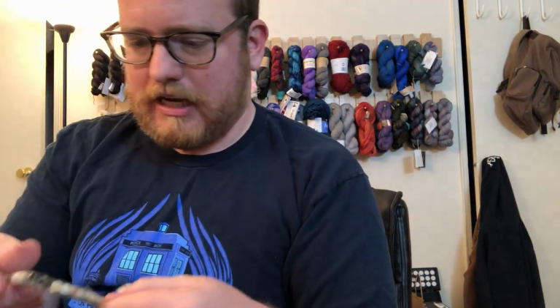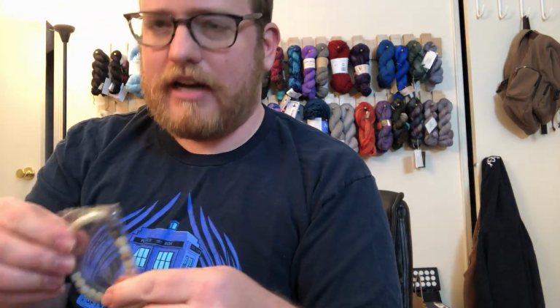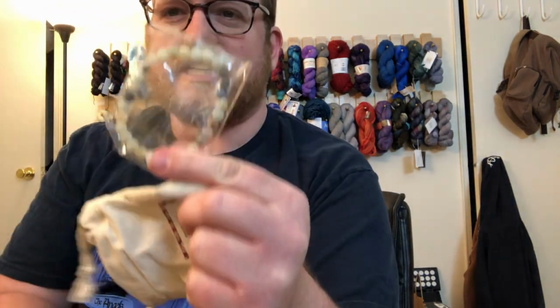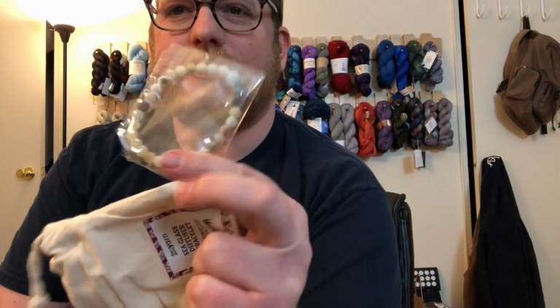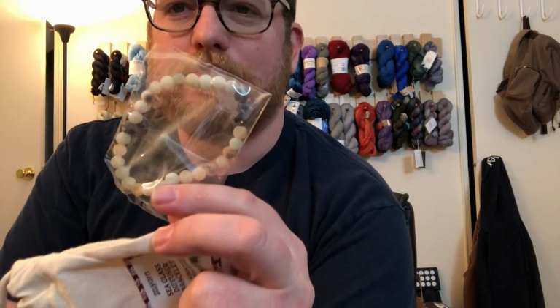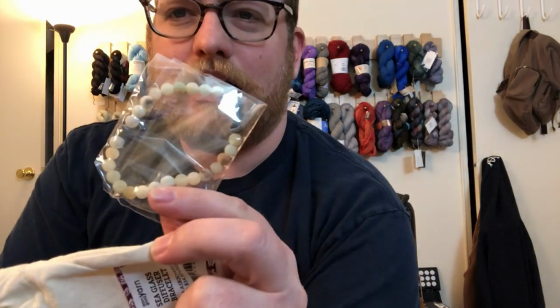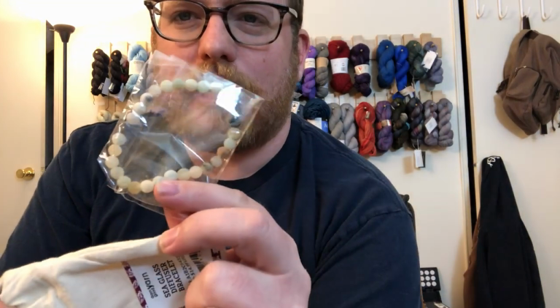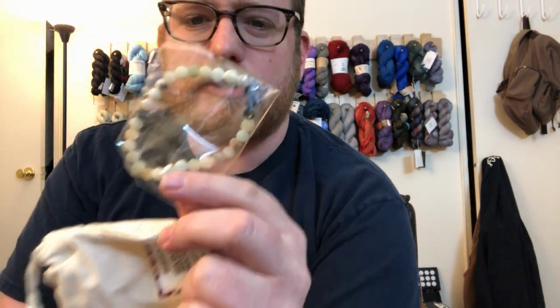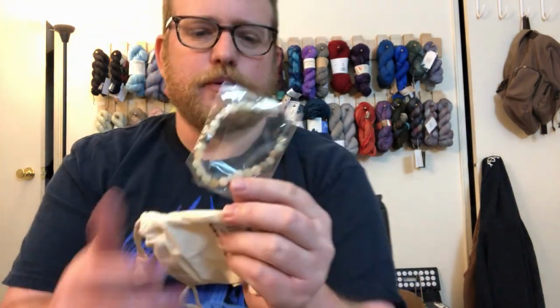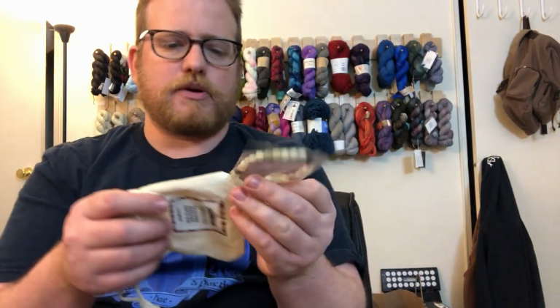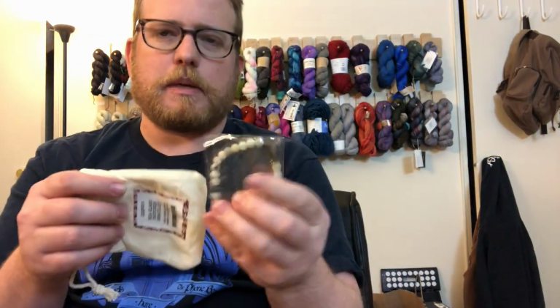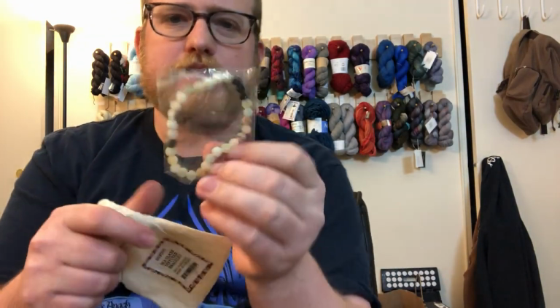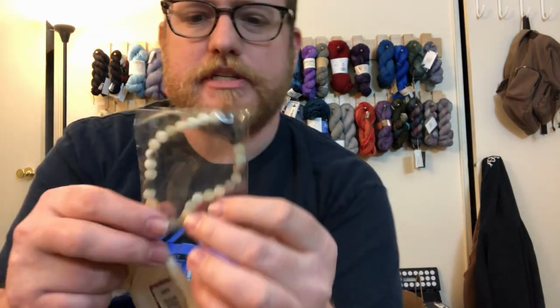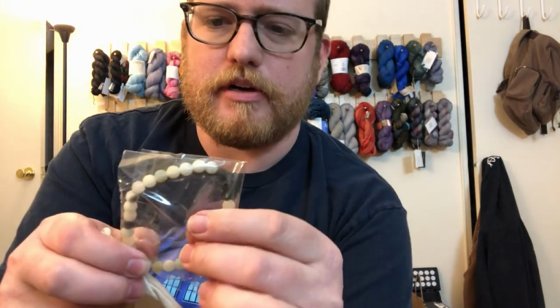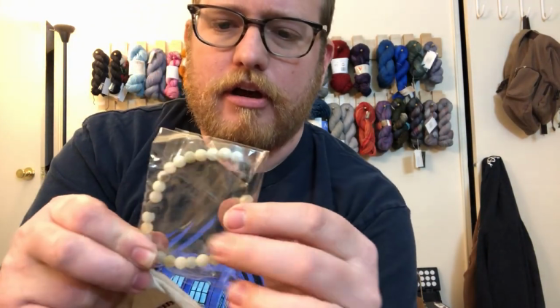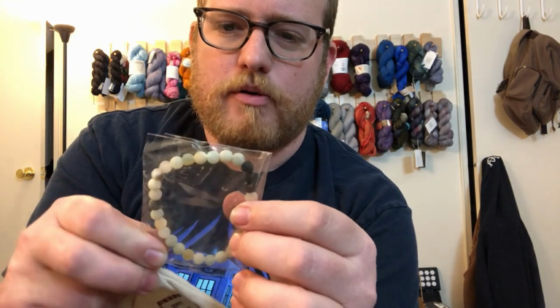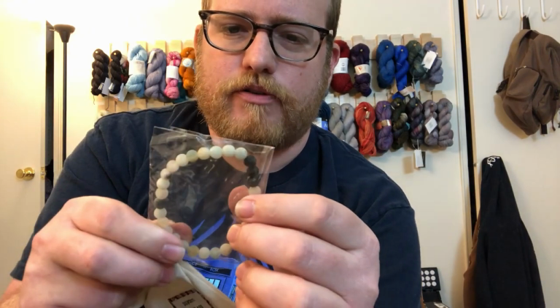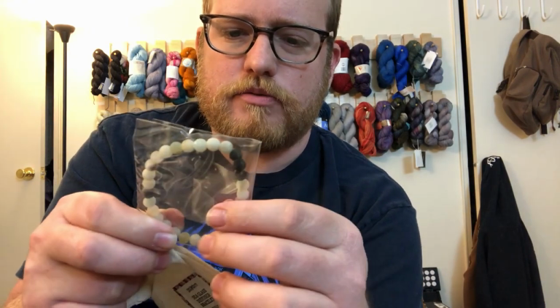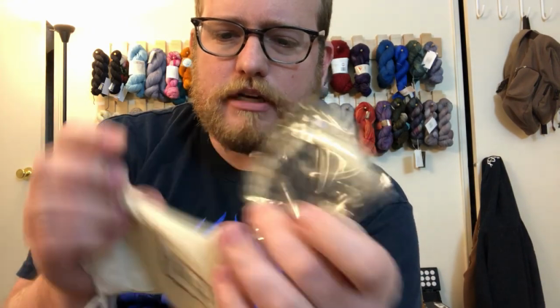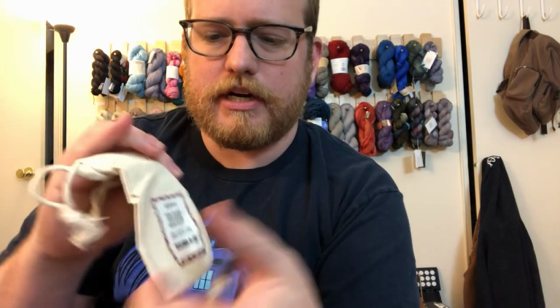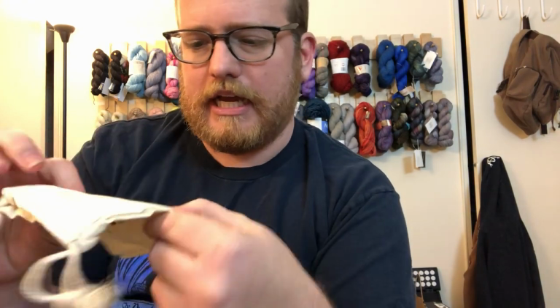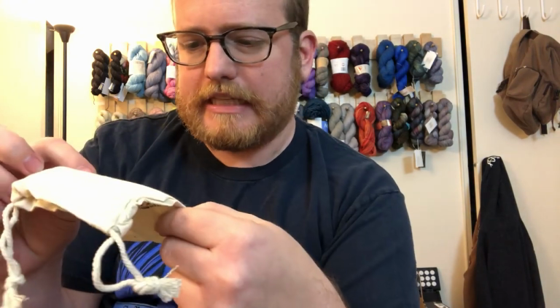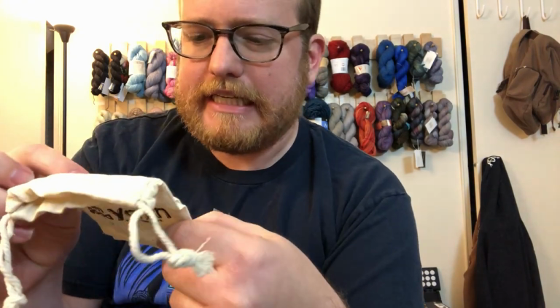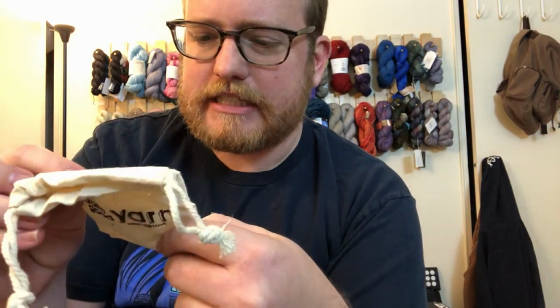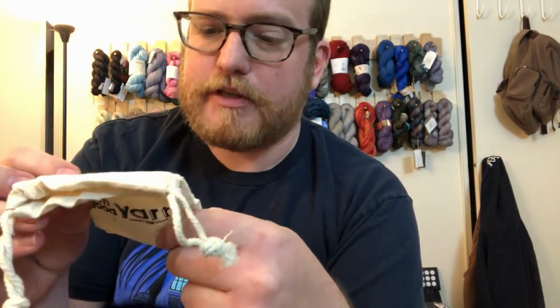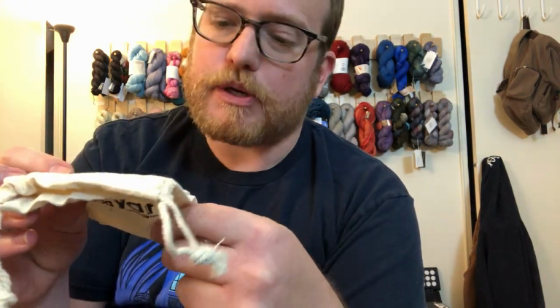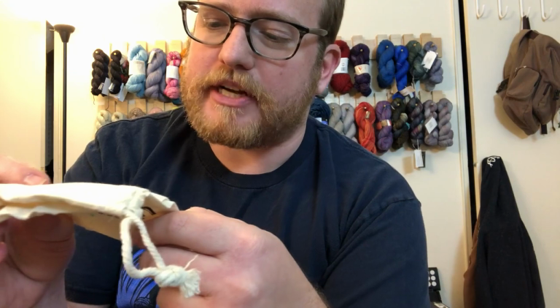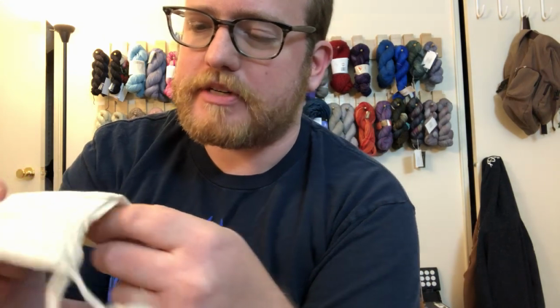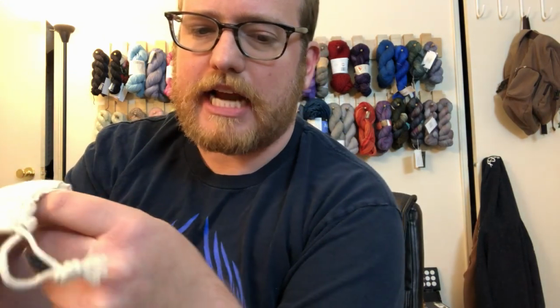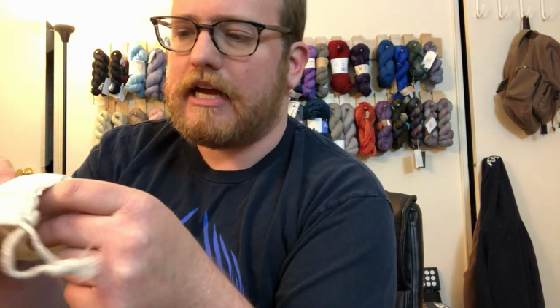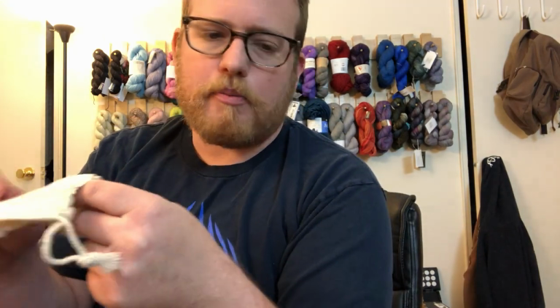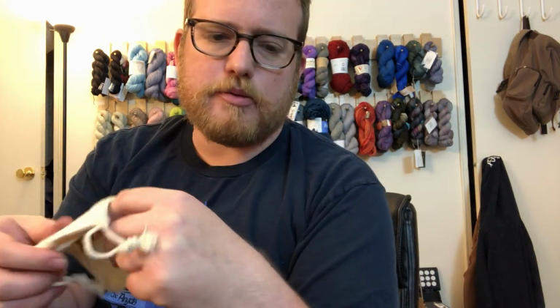We also got a bracelet. I'm not really a jewelry person, so I might just give this away to a friend — we'll see. But it is a sea glass diffuser bracelet, which is actually pretty cool.